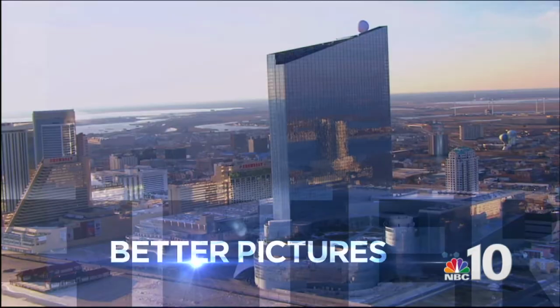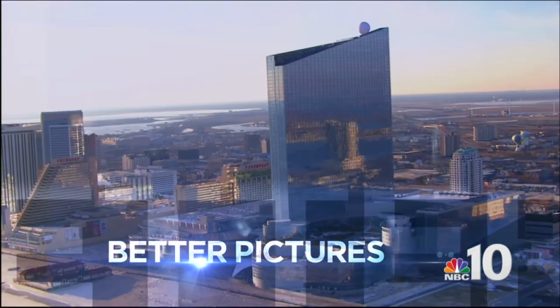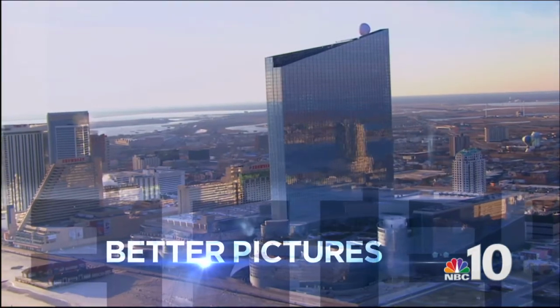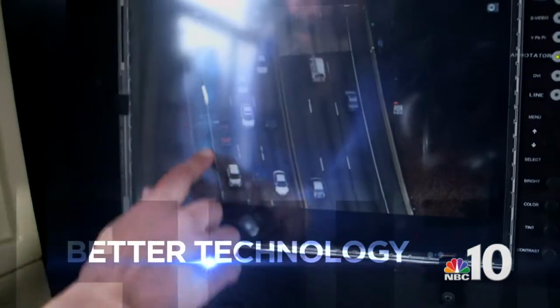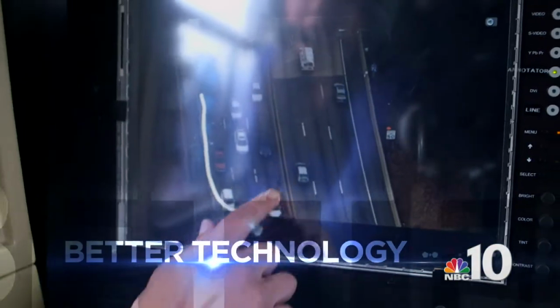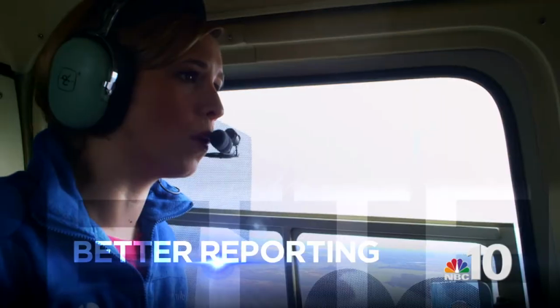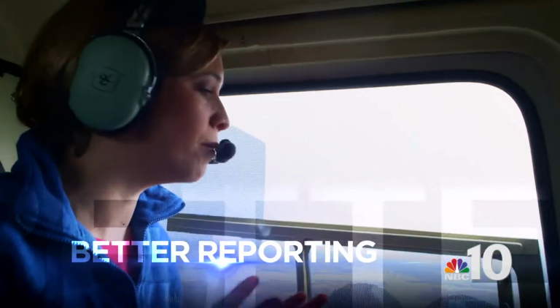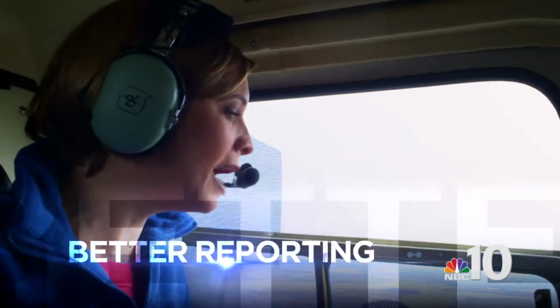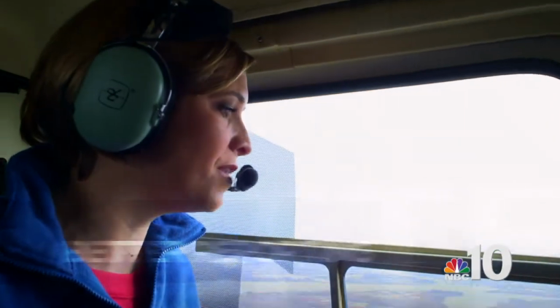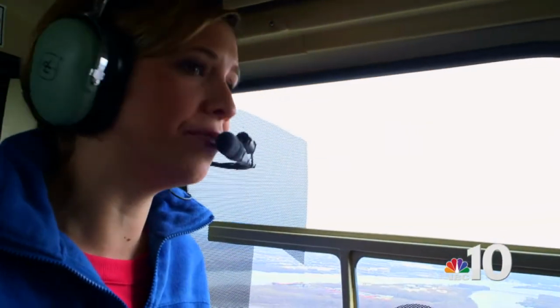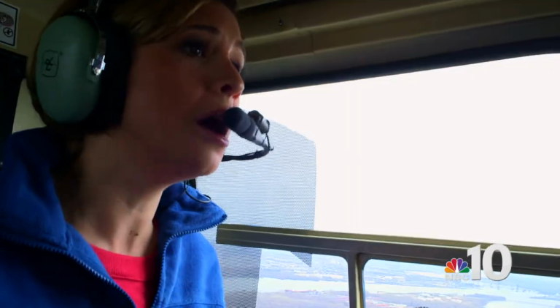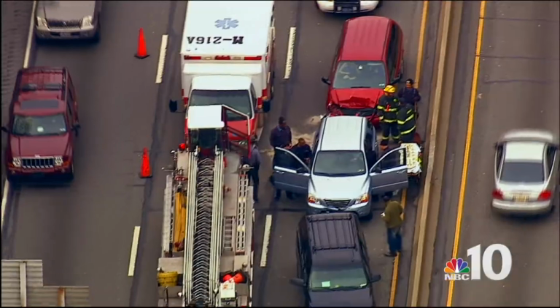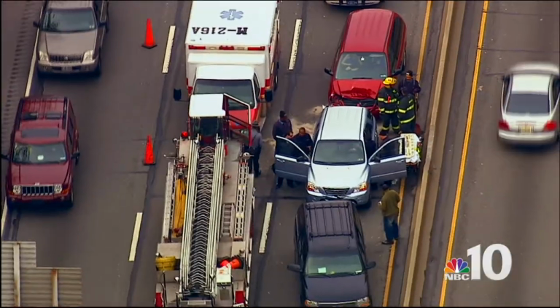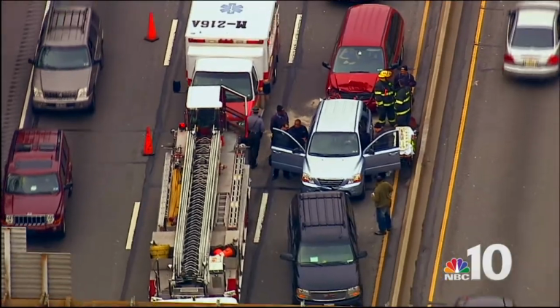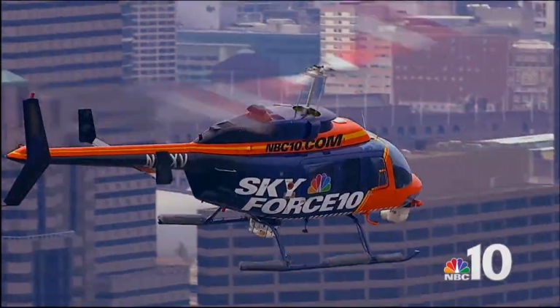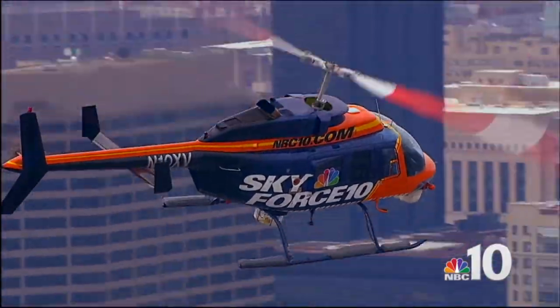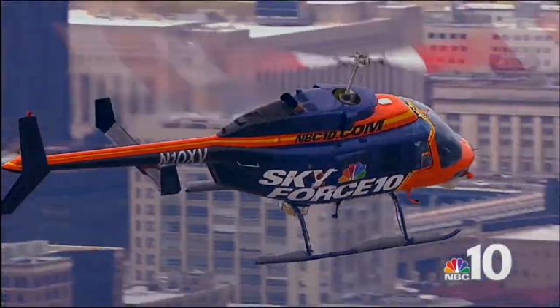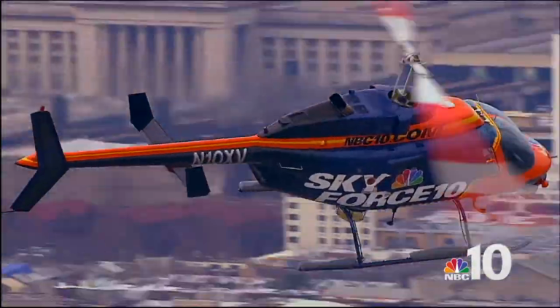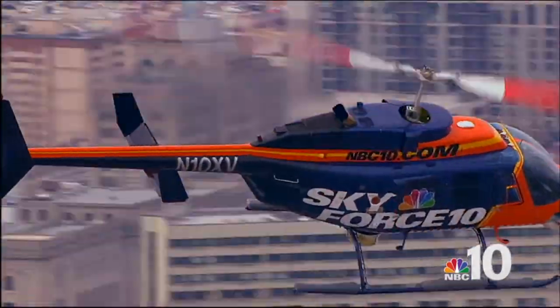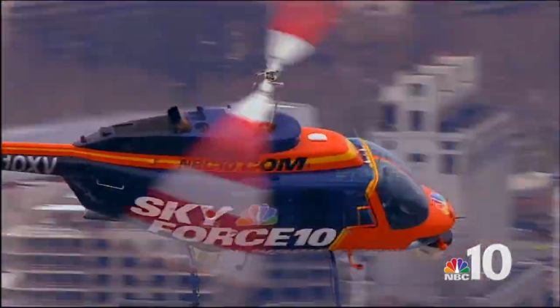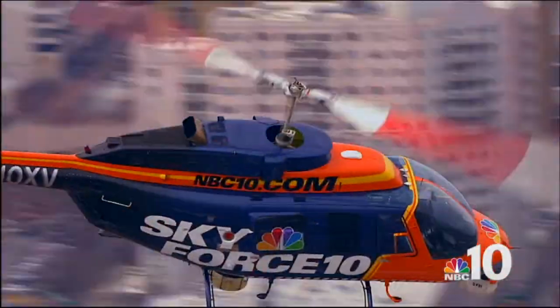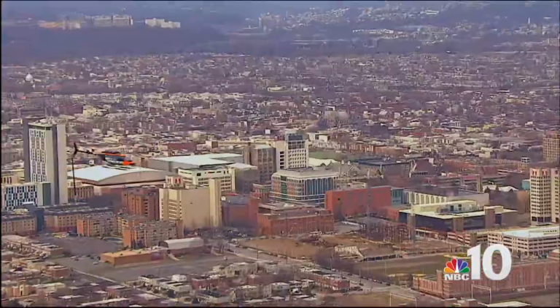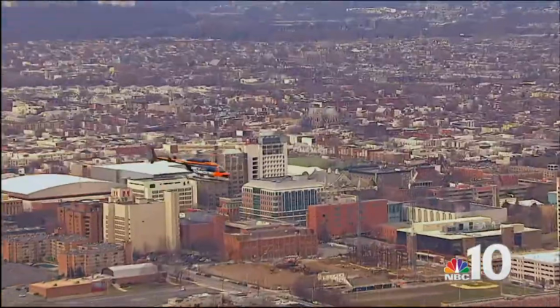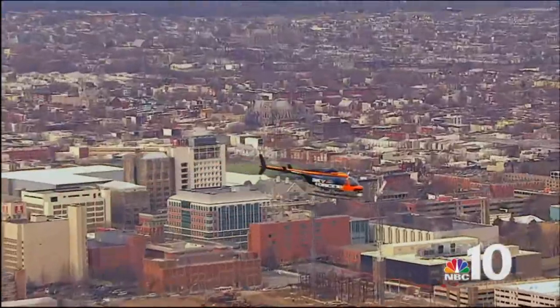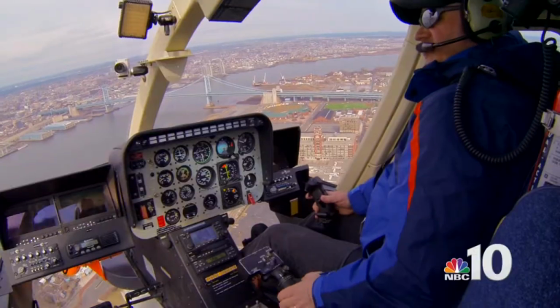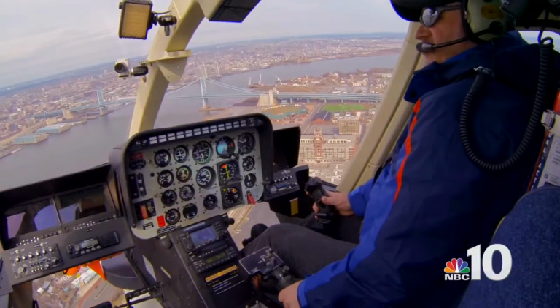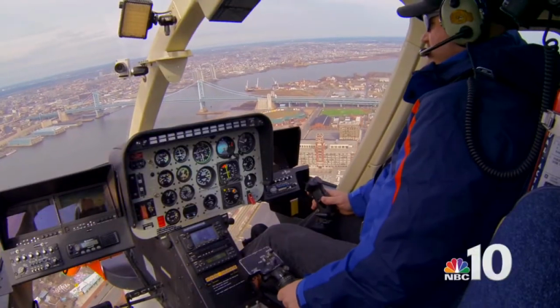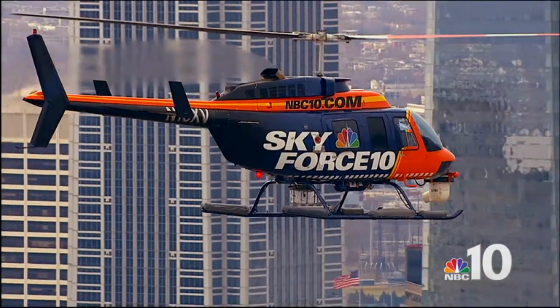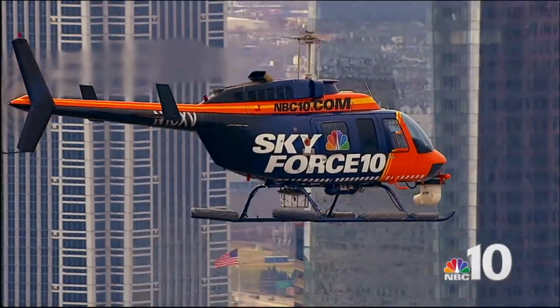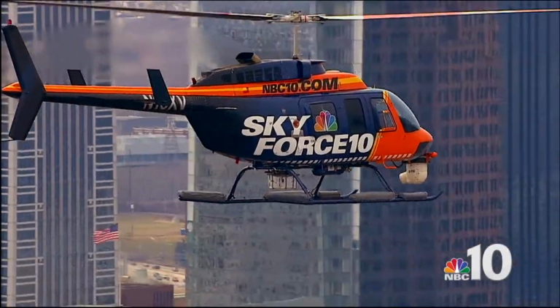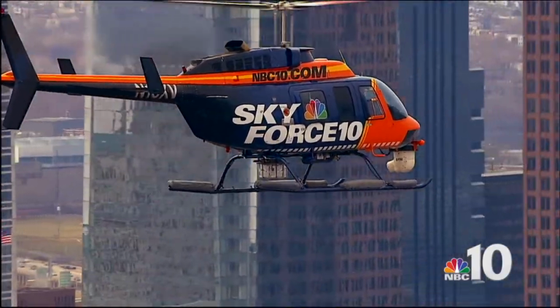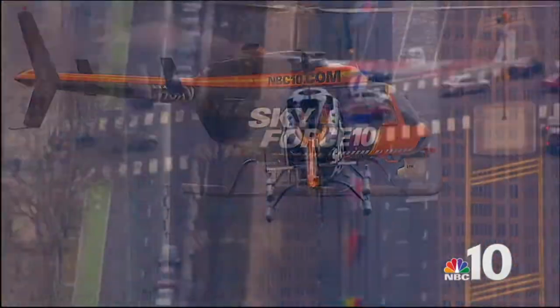Better pictures, better technology, better reporting that keeps you on top of what's new, what's now, and what's next. Sky Force 10 — just one more way we're proving you can turn to NBC10 News.